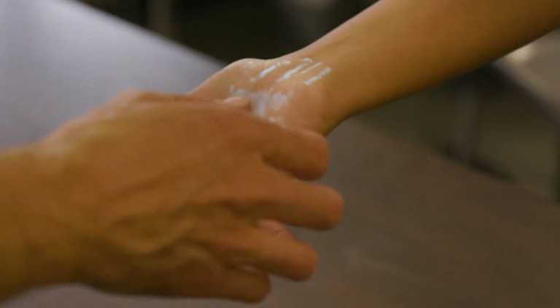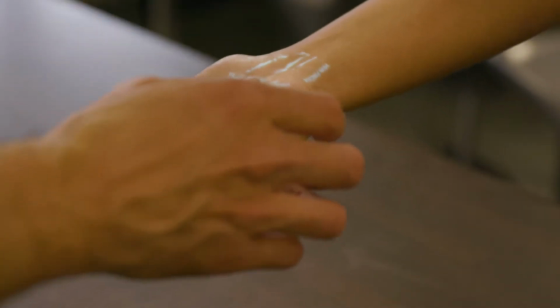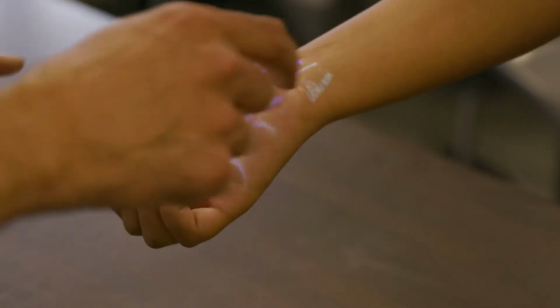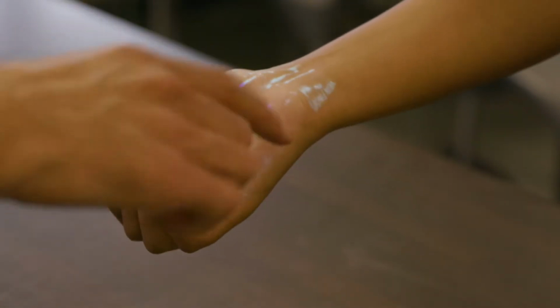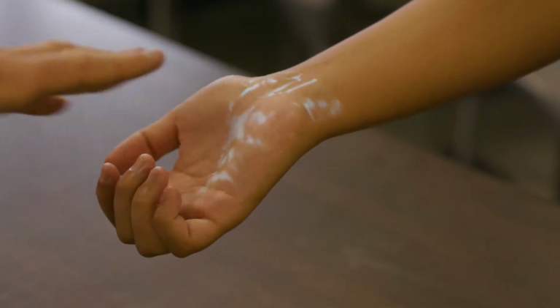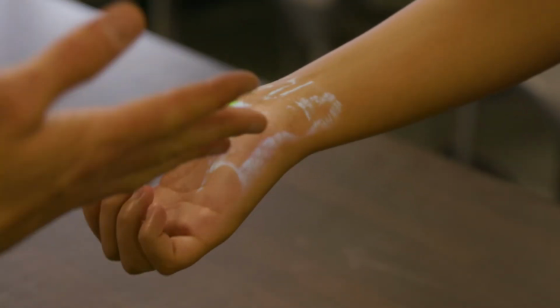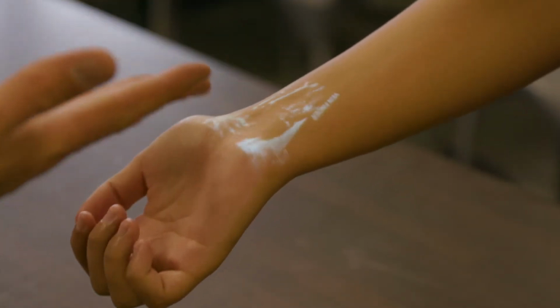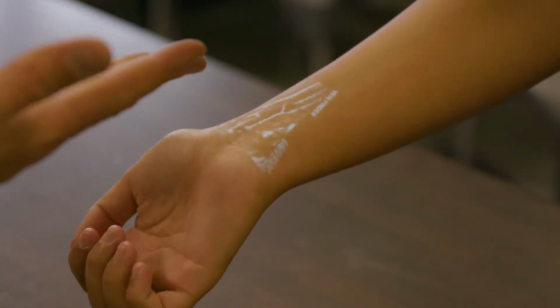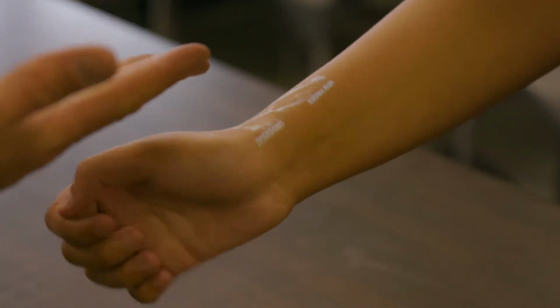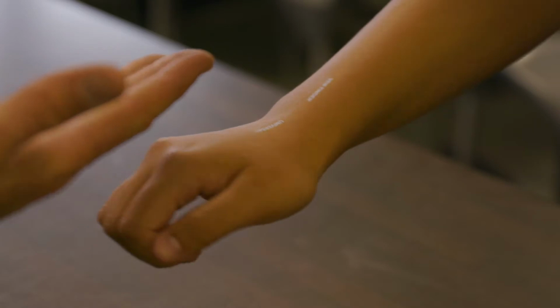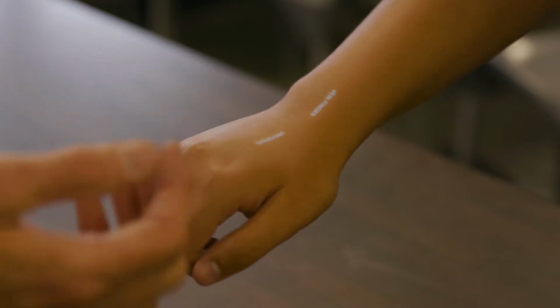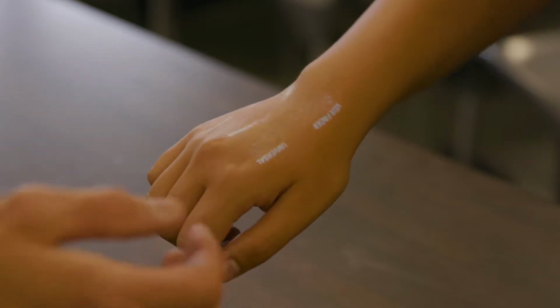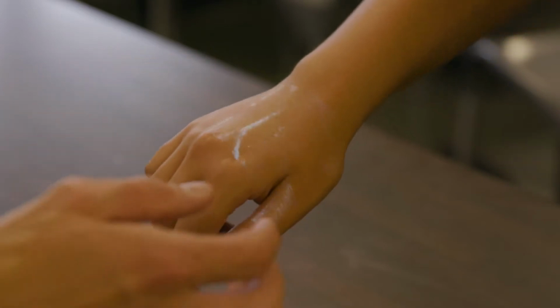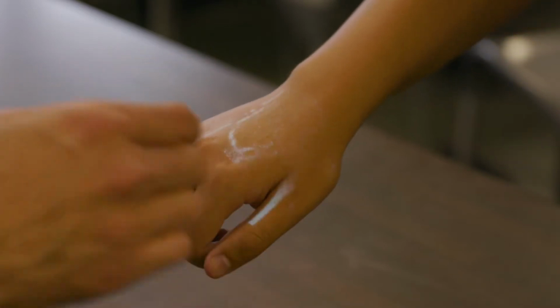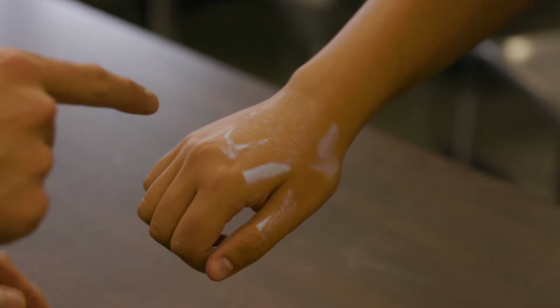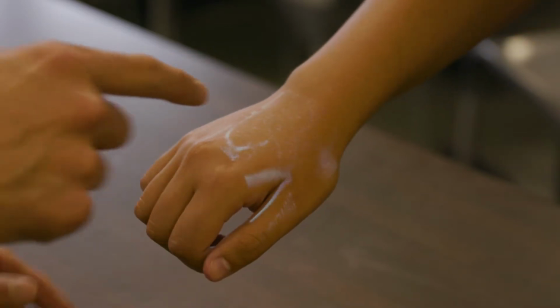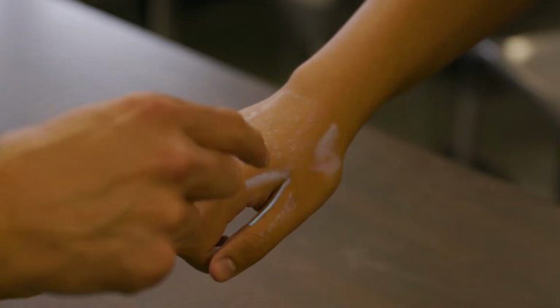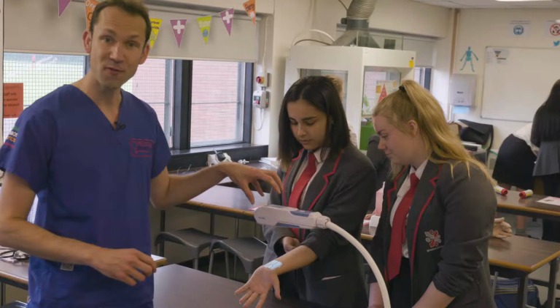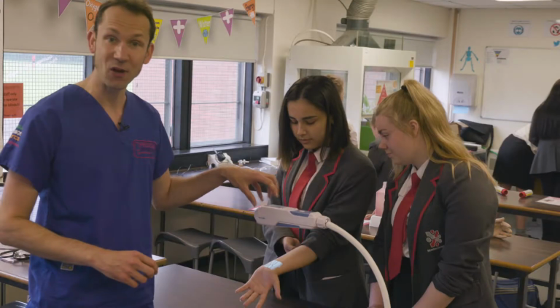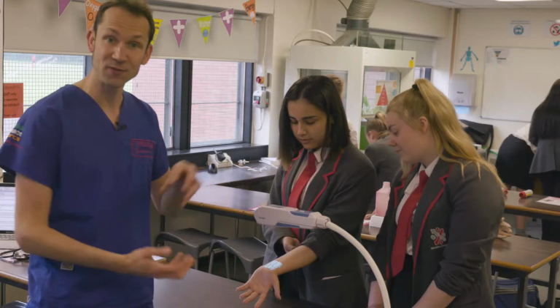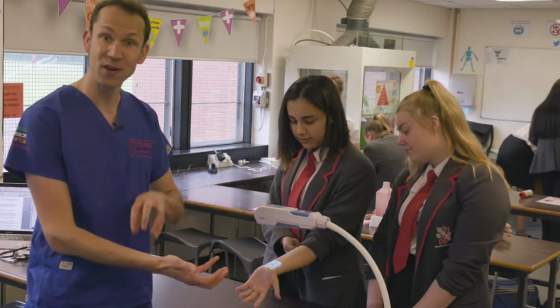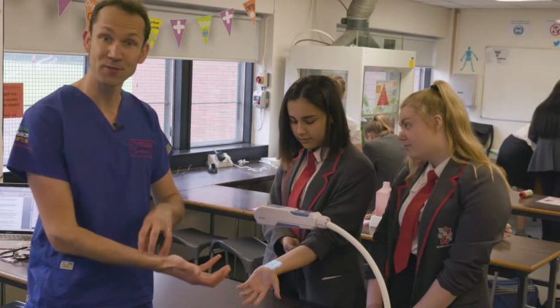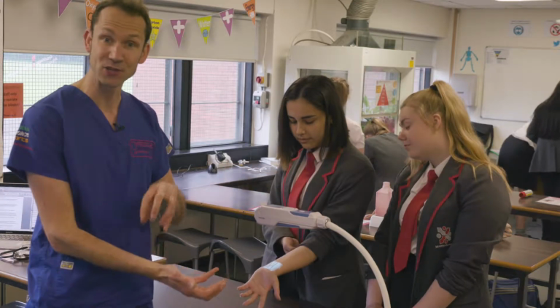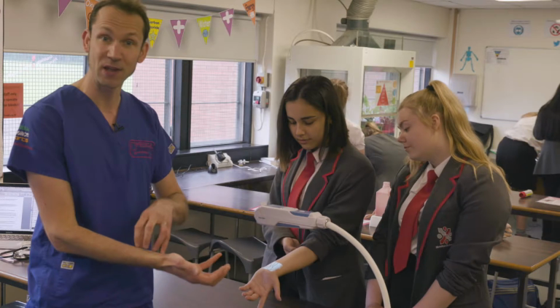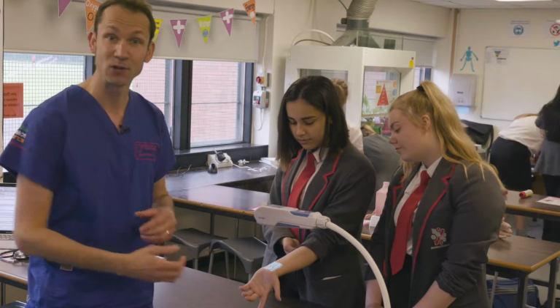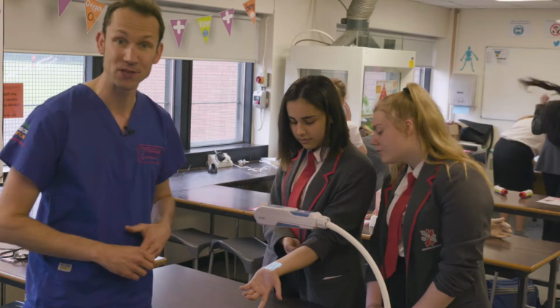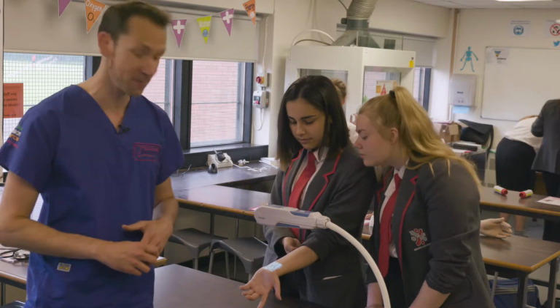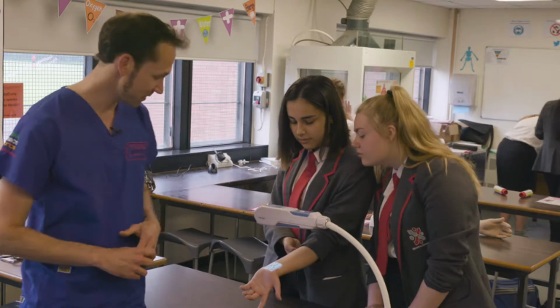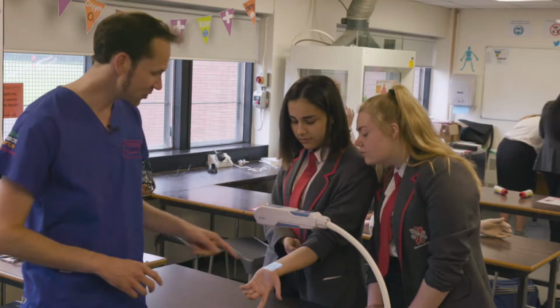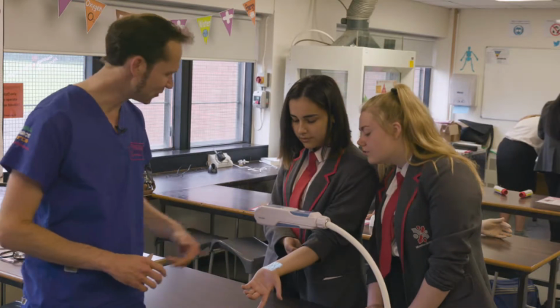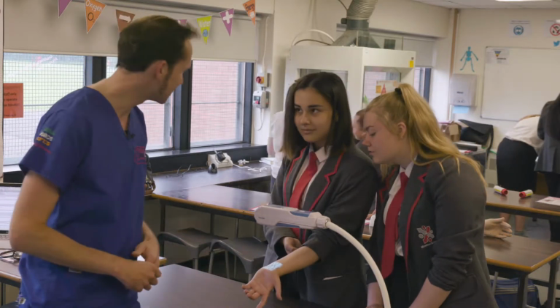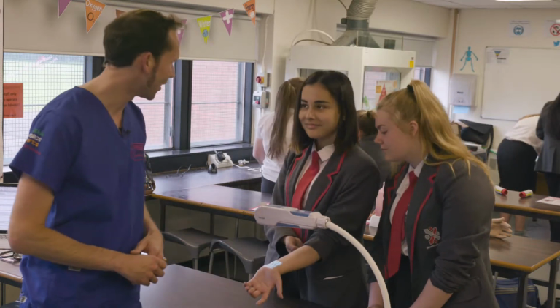This infrared vein scanner mixes phlebotomy, vascular science and medical physics. It uses infrared light to video the blood vessels and display them on top of your skin. Those are some lovely veins, by the way.